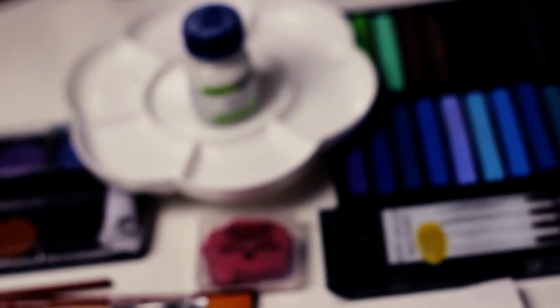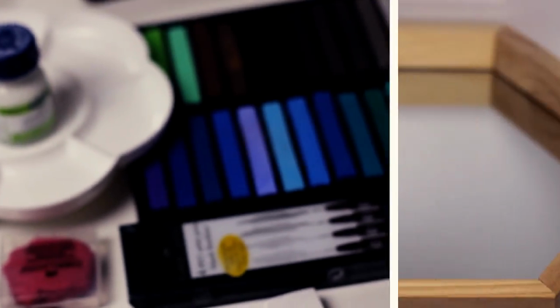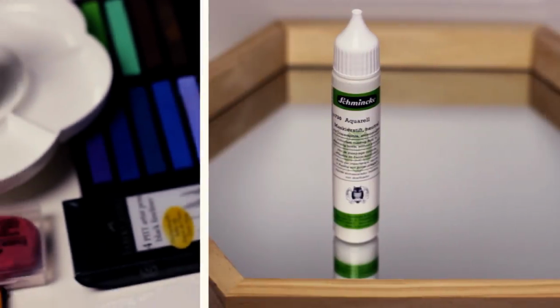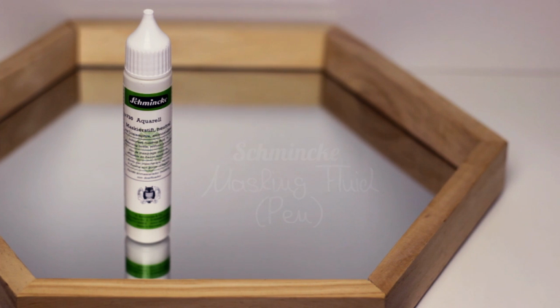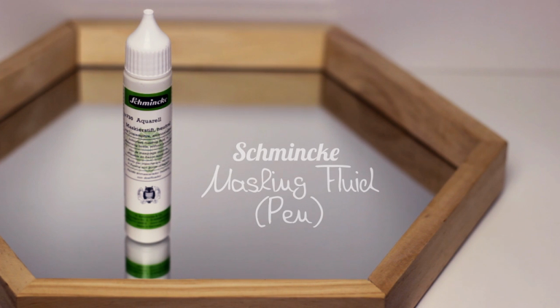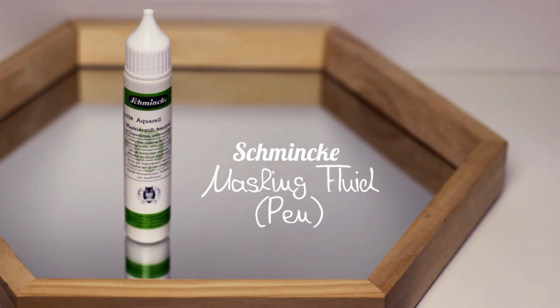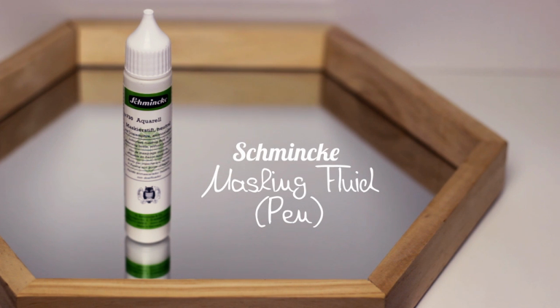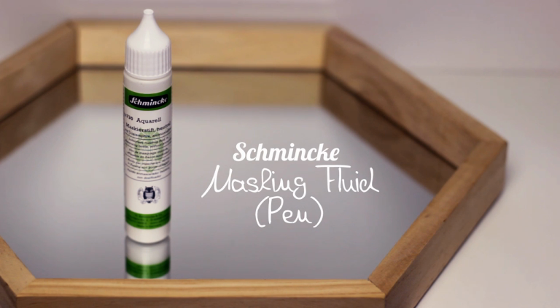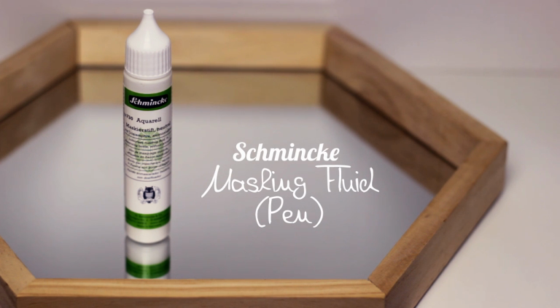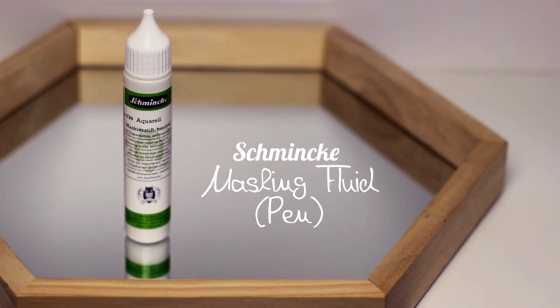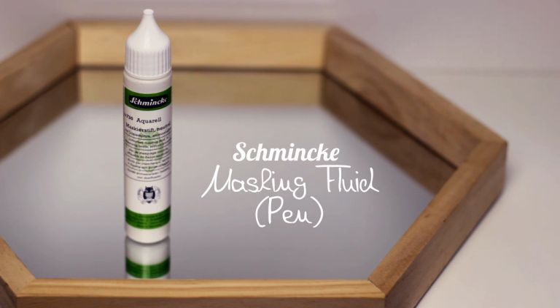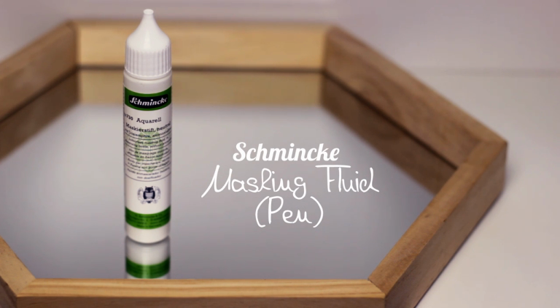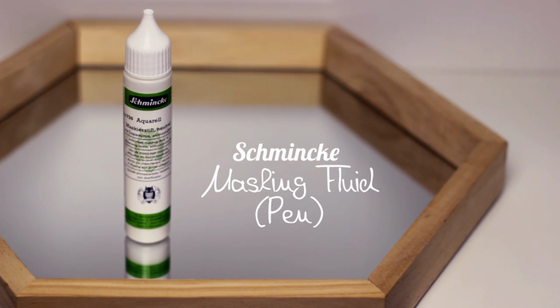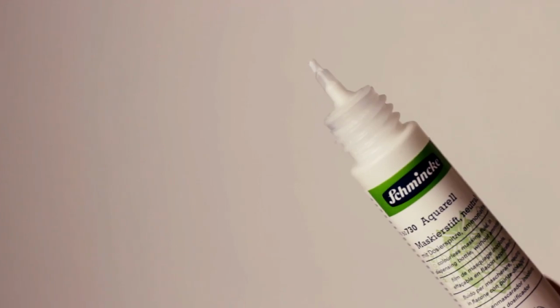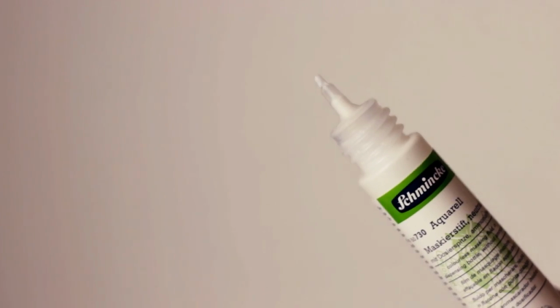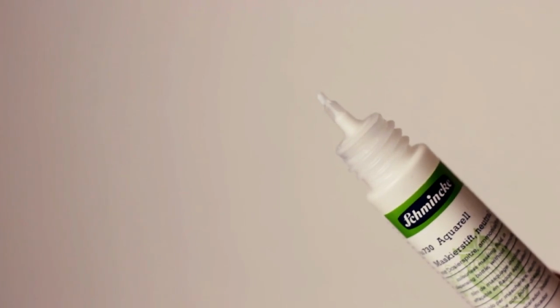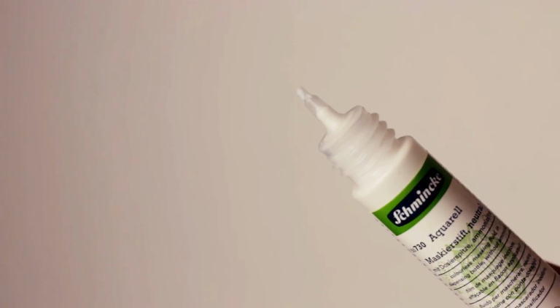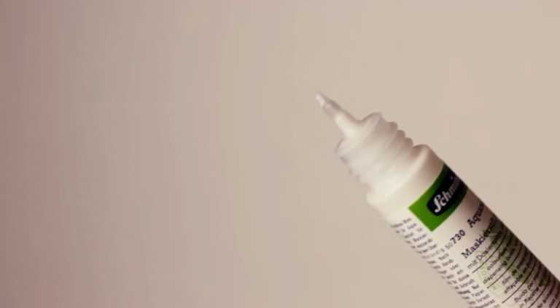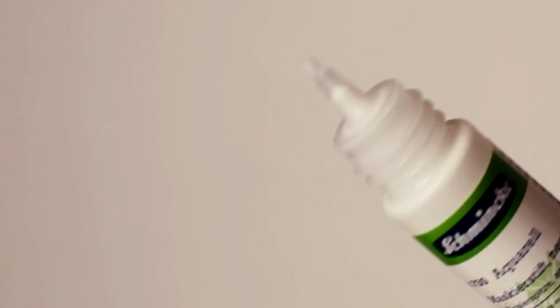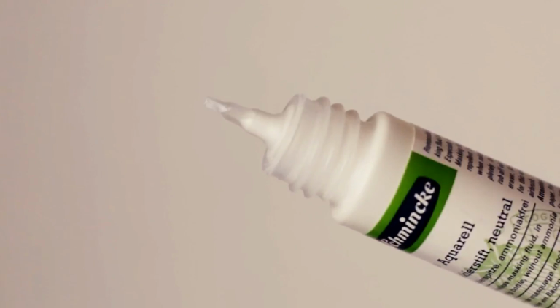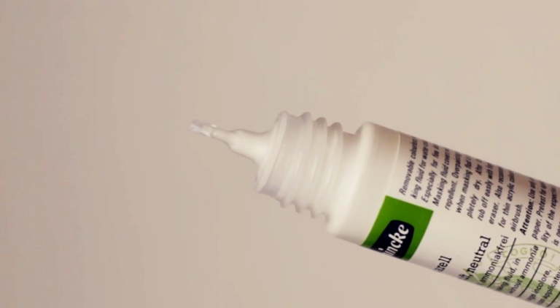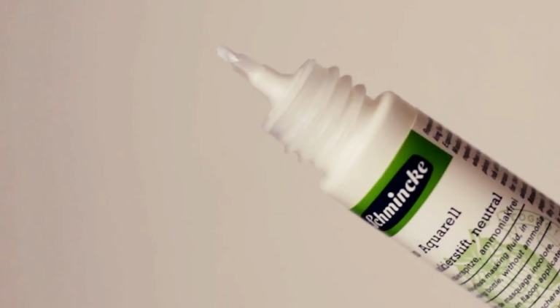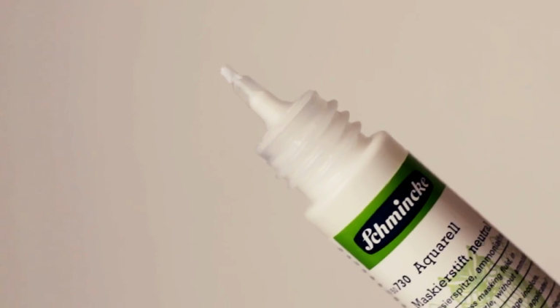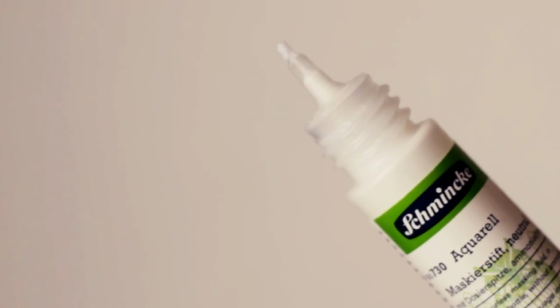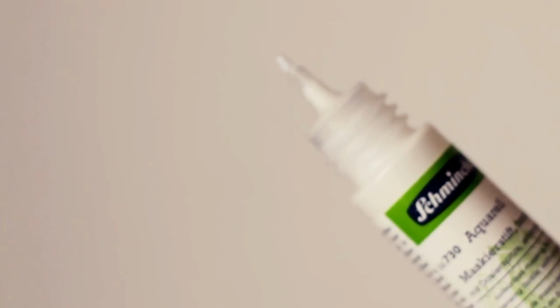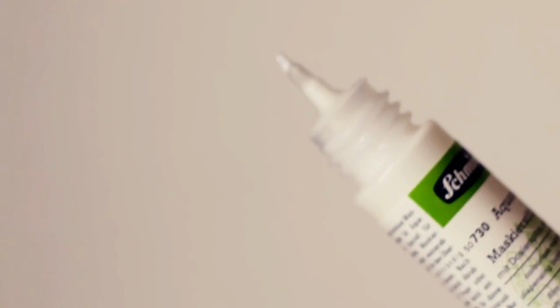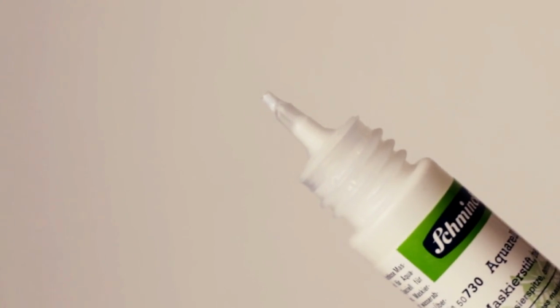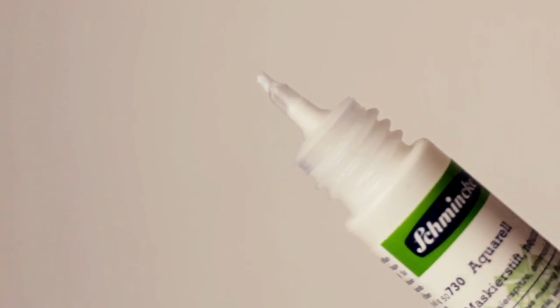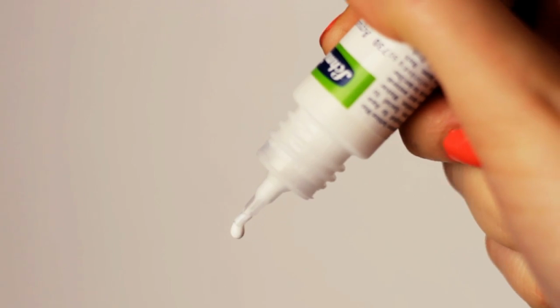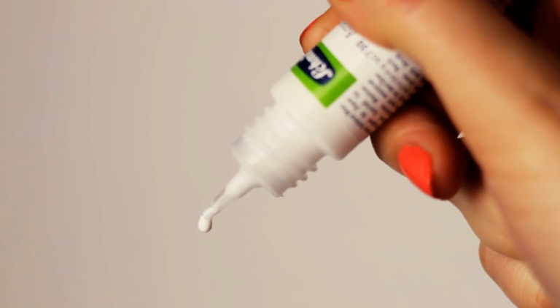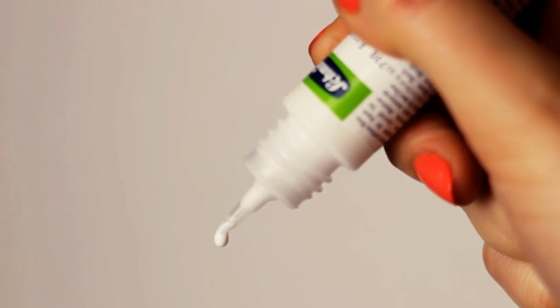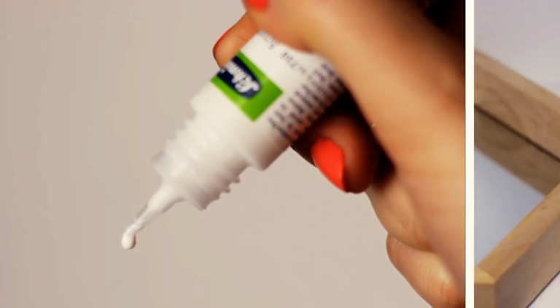One of the things I got is this masking fluid pen for watercolor paintings. I like the fact that it comes with this thin tip so you can use it almost like a pen and be very precise with it.